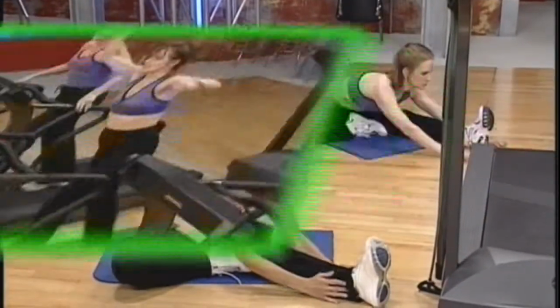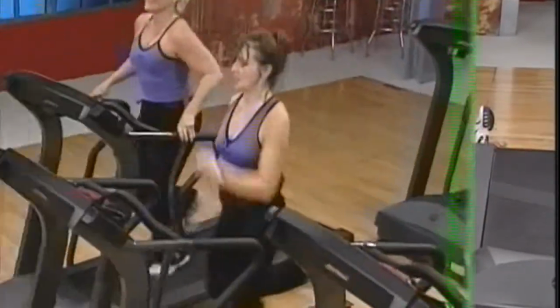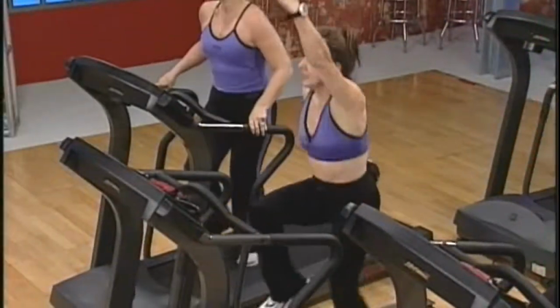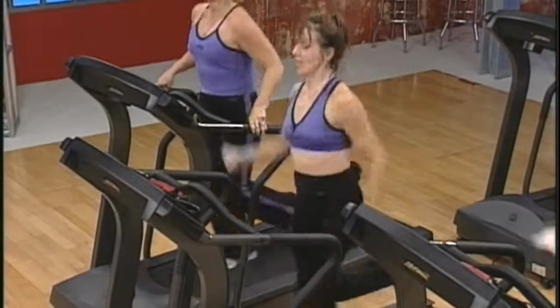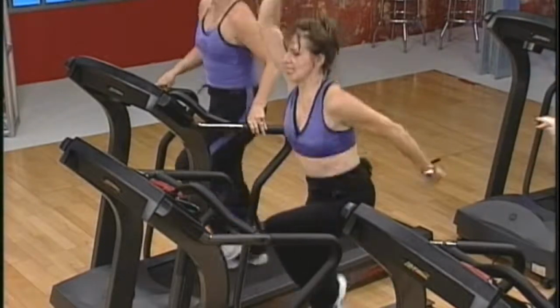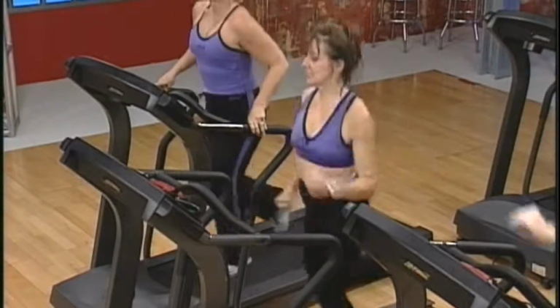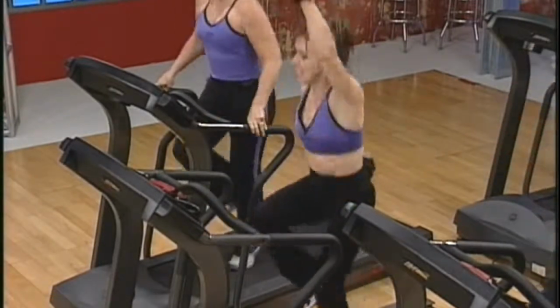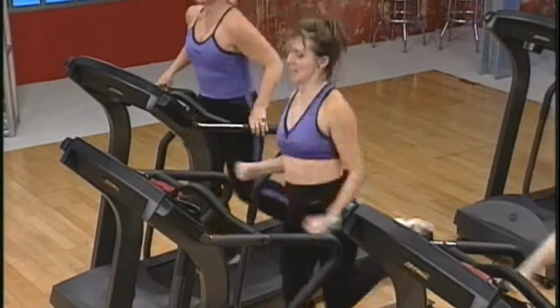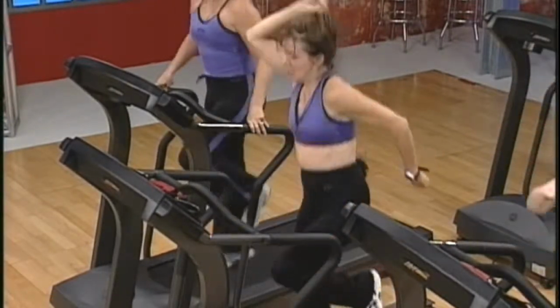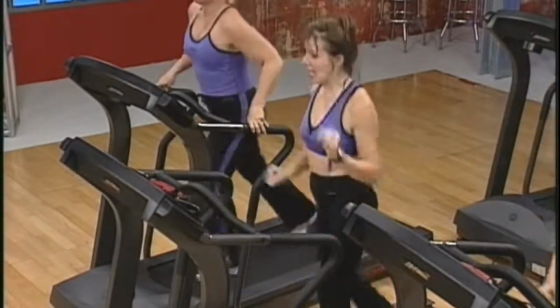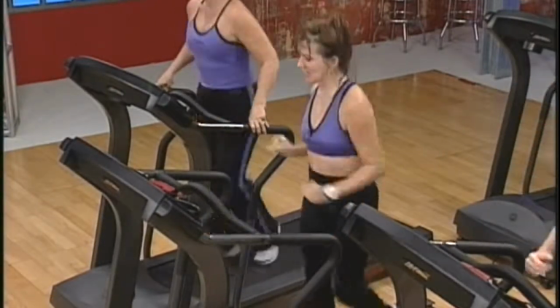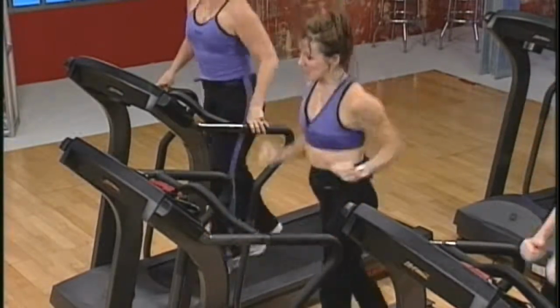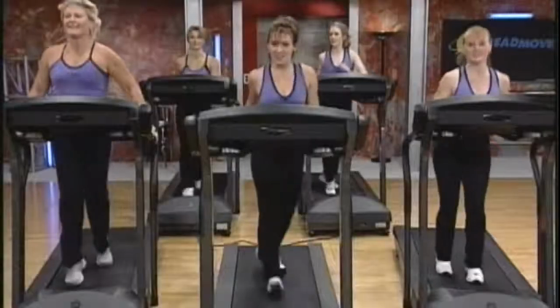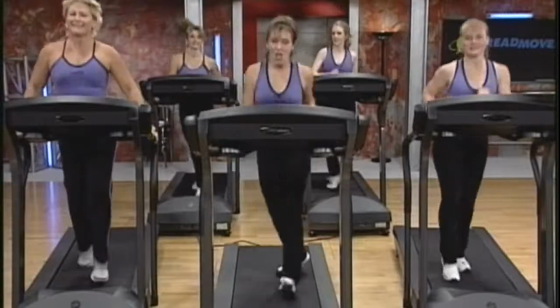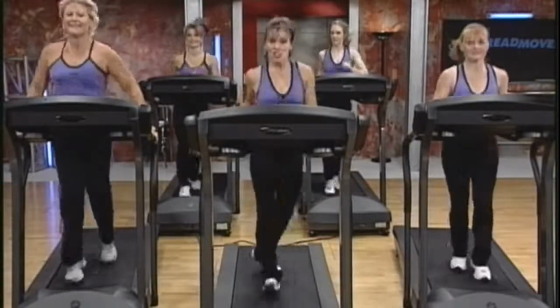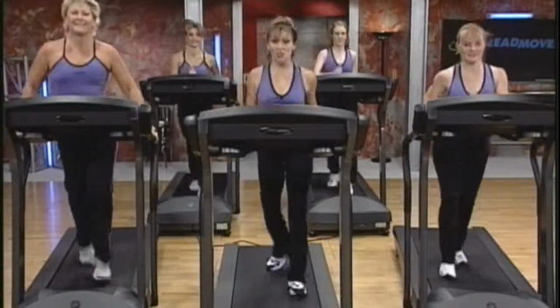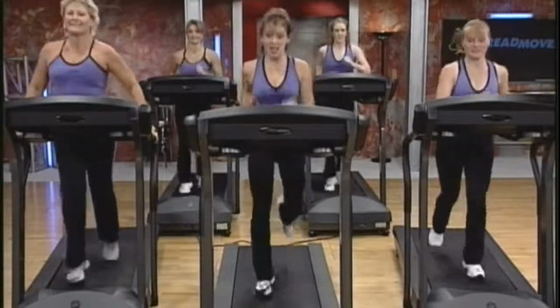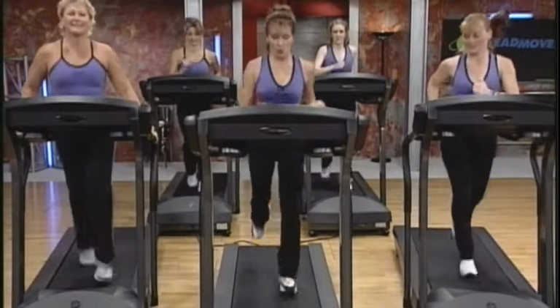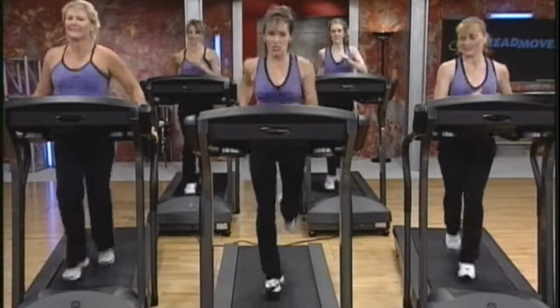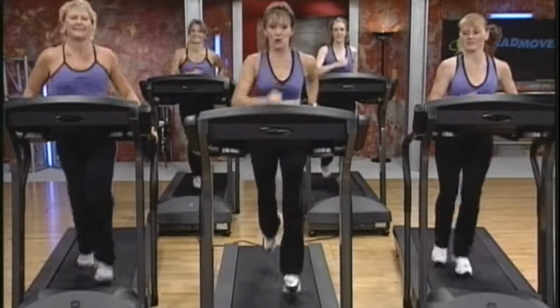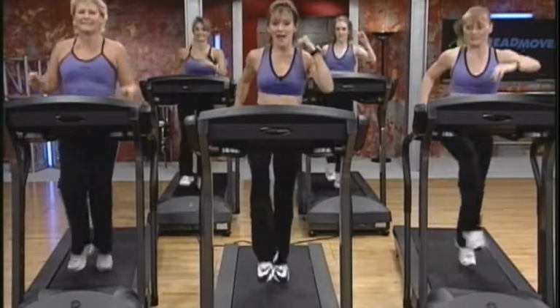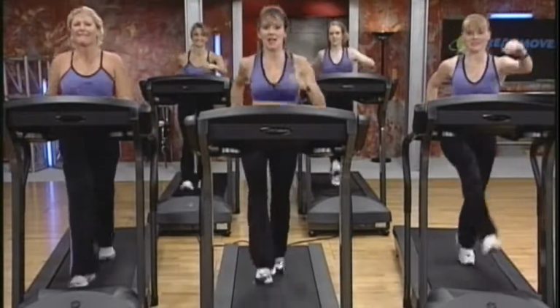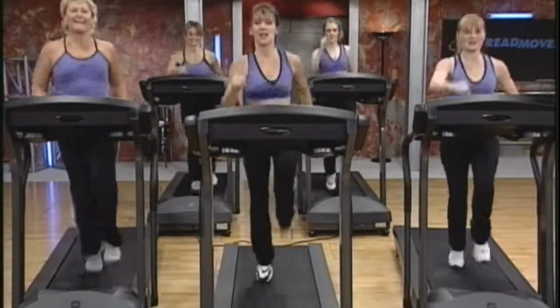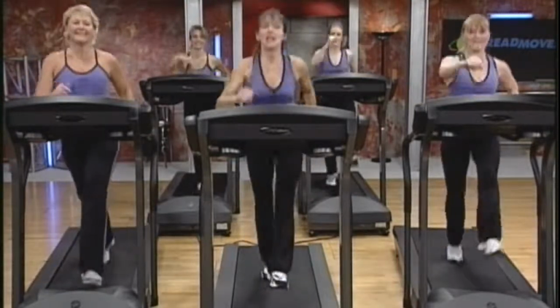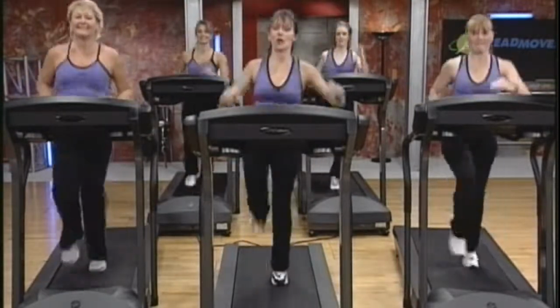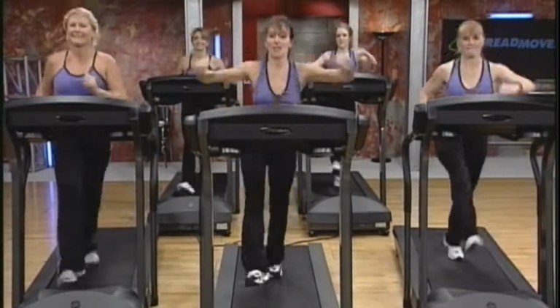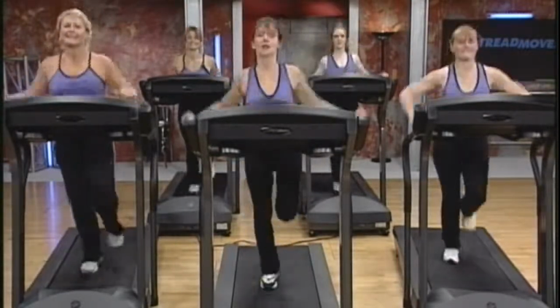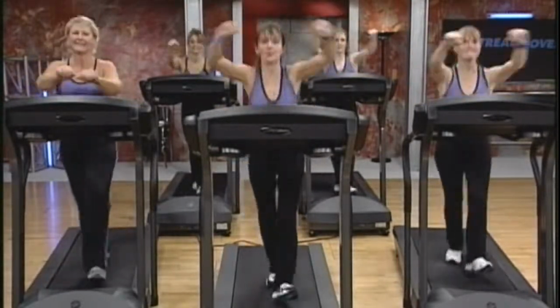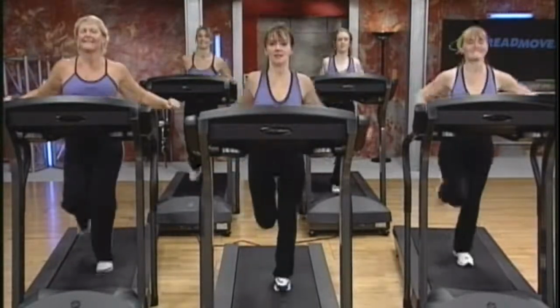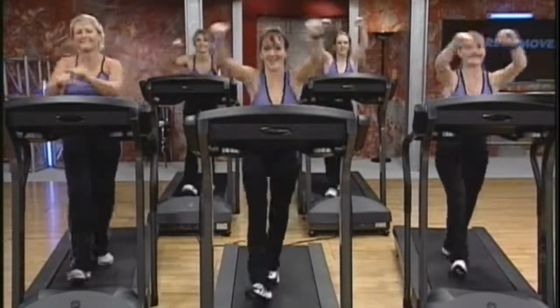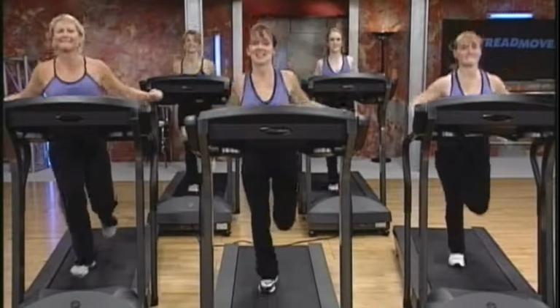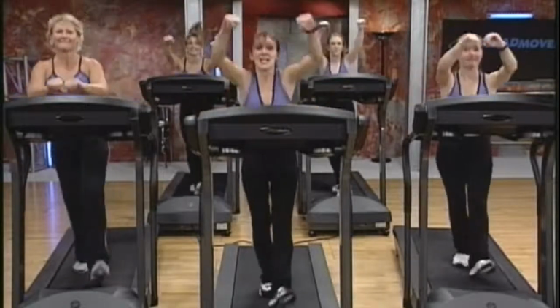Since treadmill workouts can be boring, we have intentionally designed this video to include challenging moves and combinations. Just like any new workout, several workouts will be necessary for you to become comfortable with these new moves.